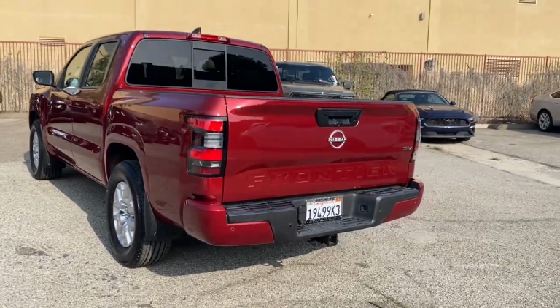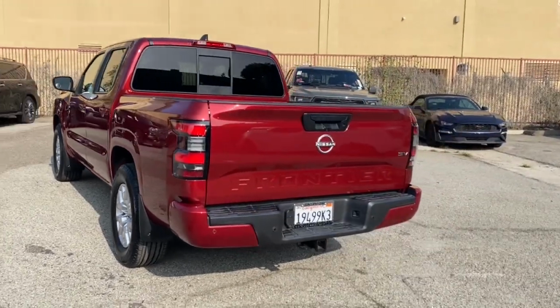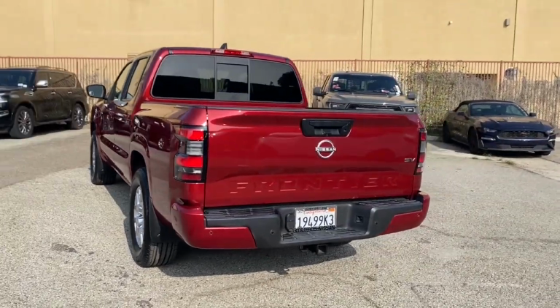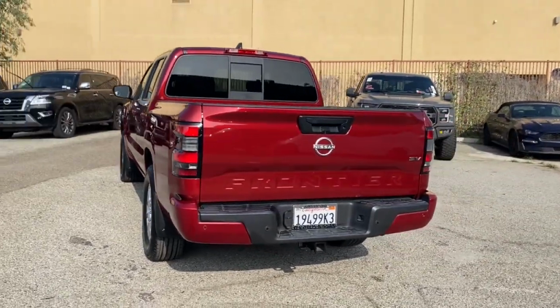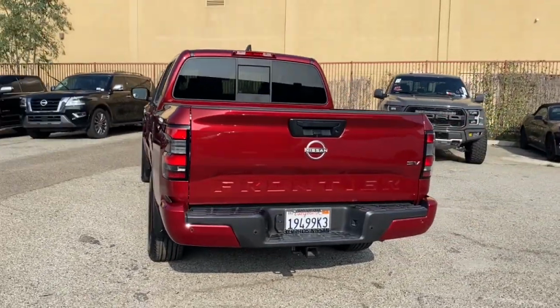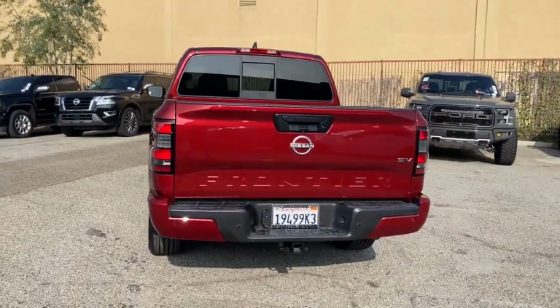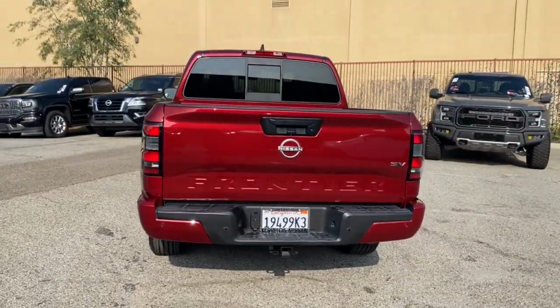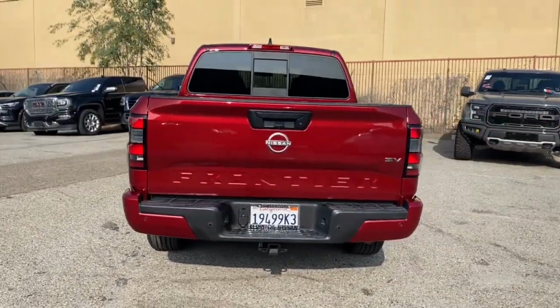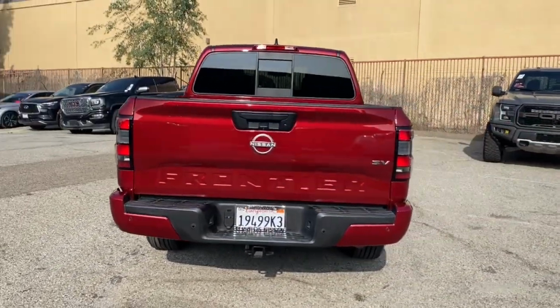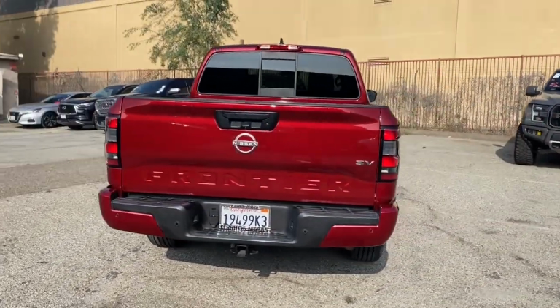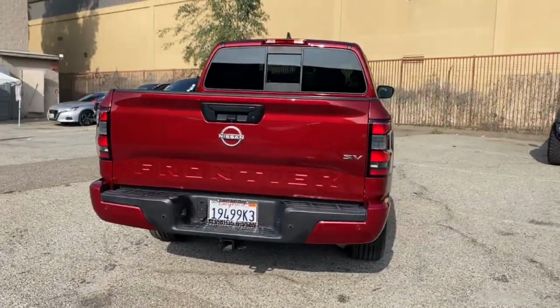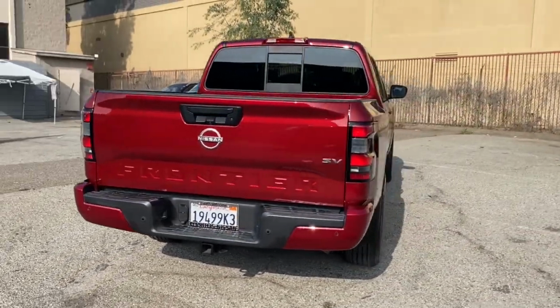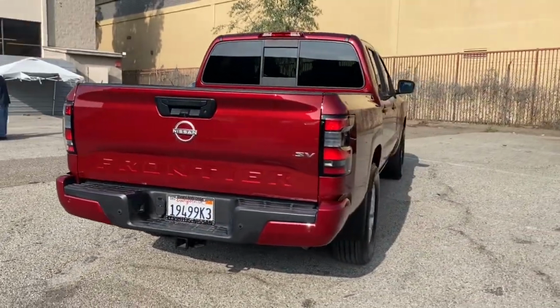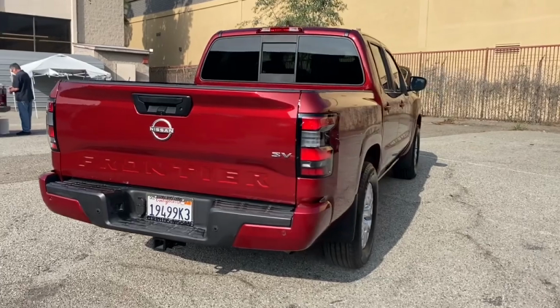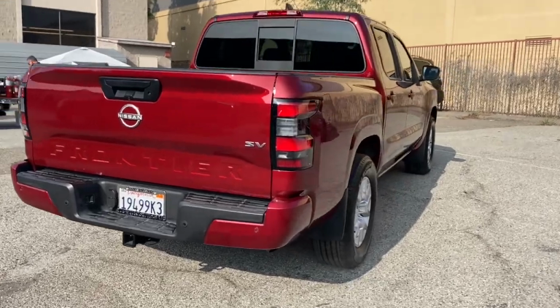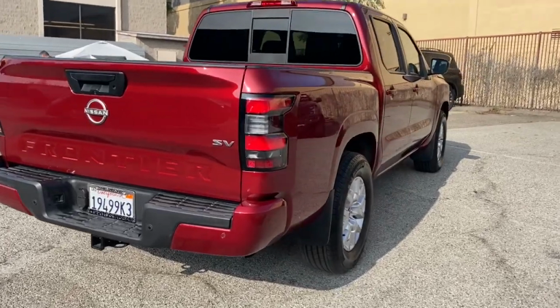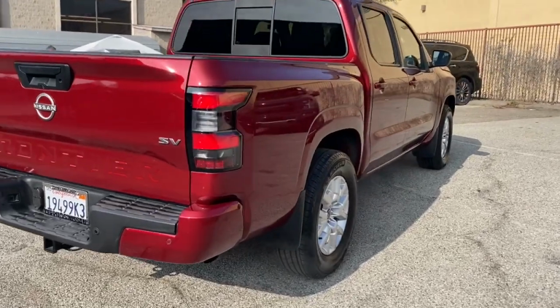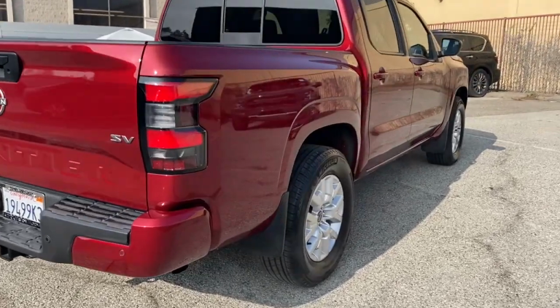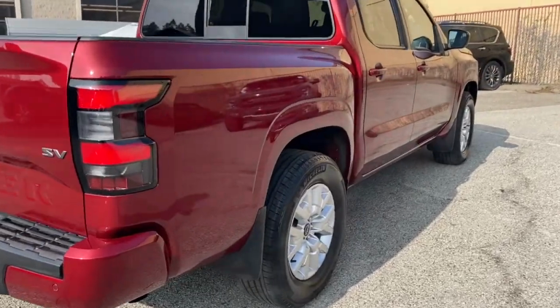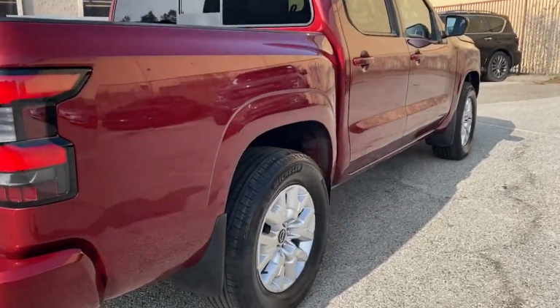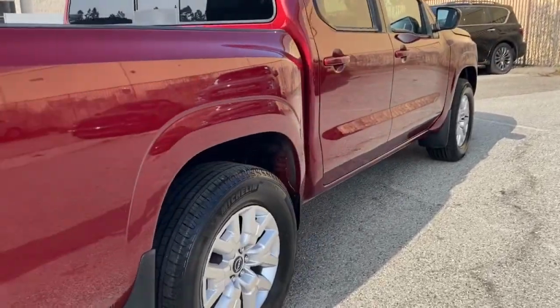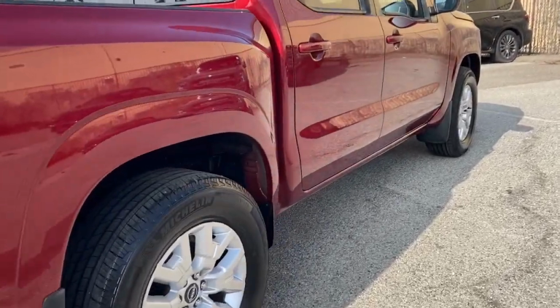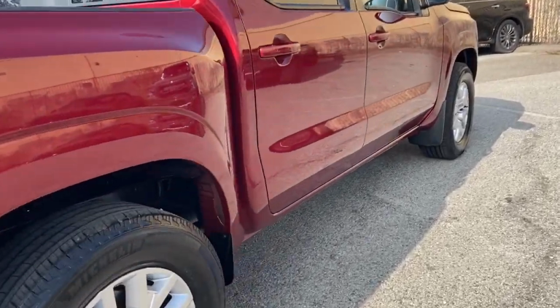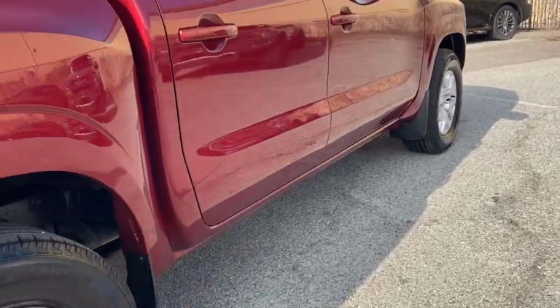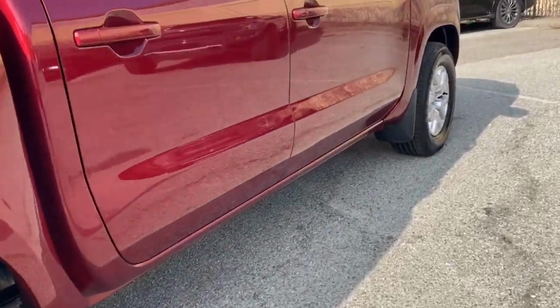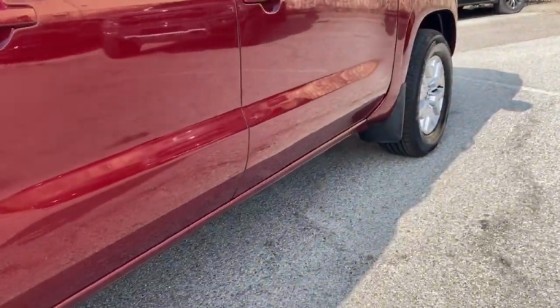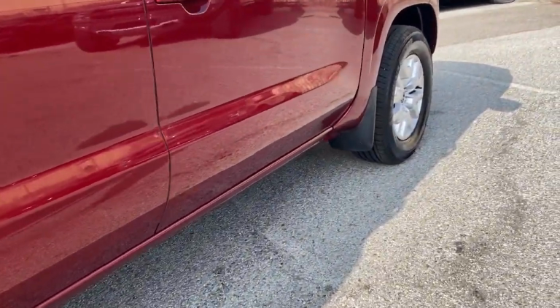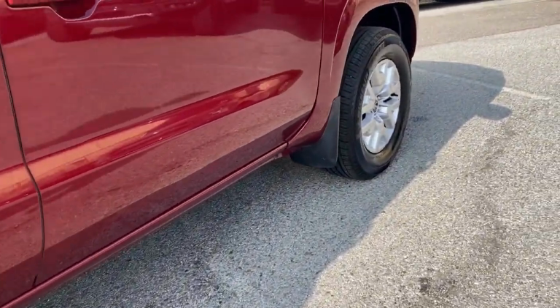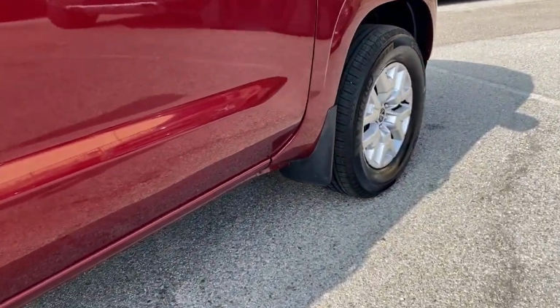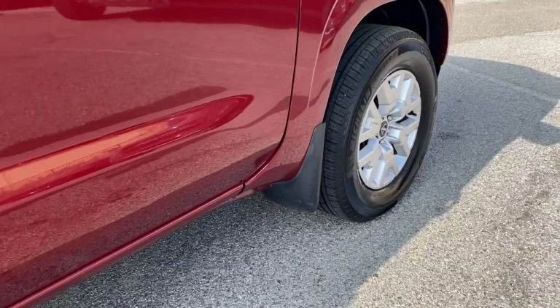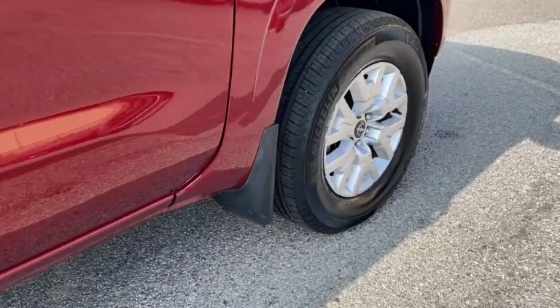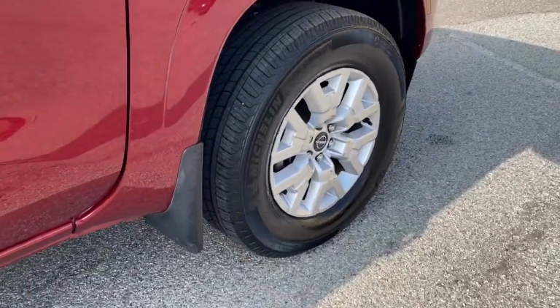This capable Frontier delivers impressive durability and a work ethic to match. Ready to tow, haul, or explore the trail, this rugged midsize pickup is exceptional value.